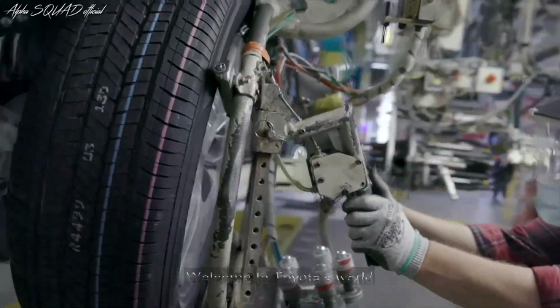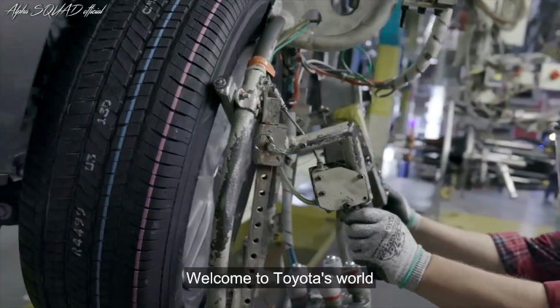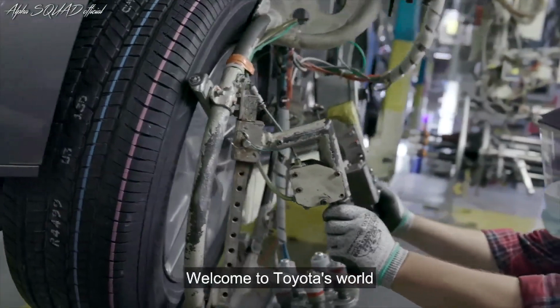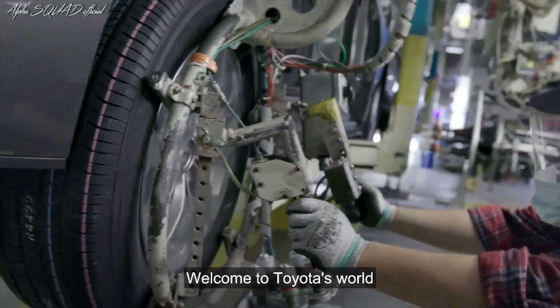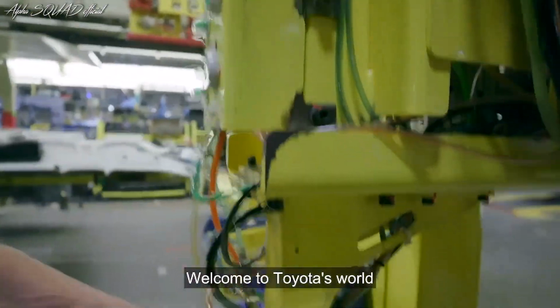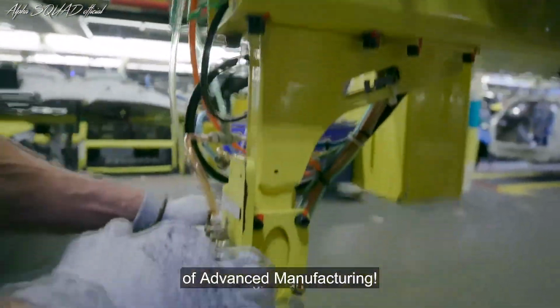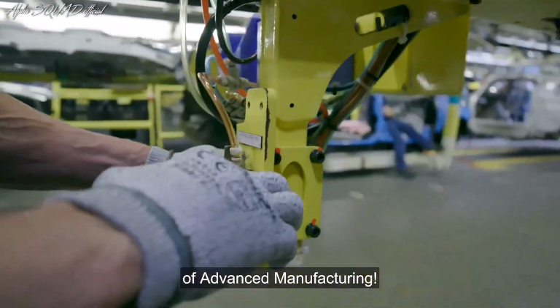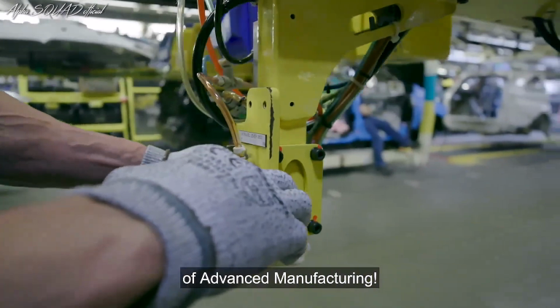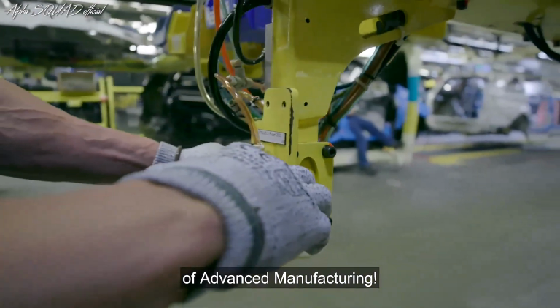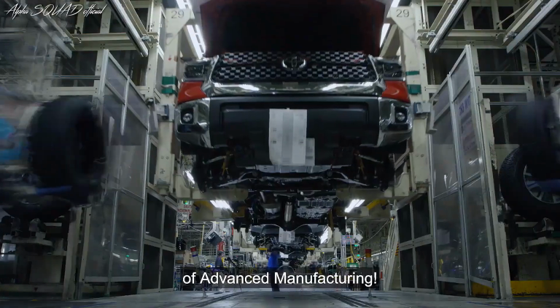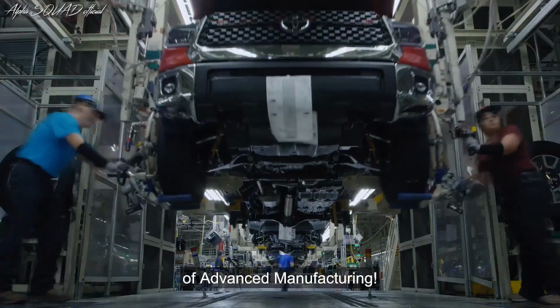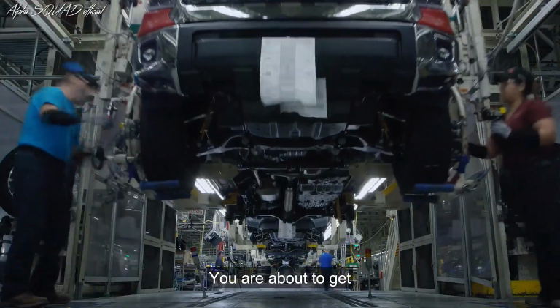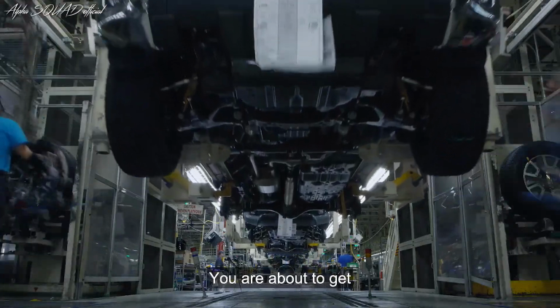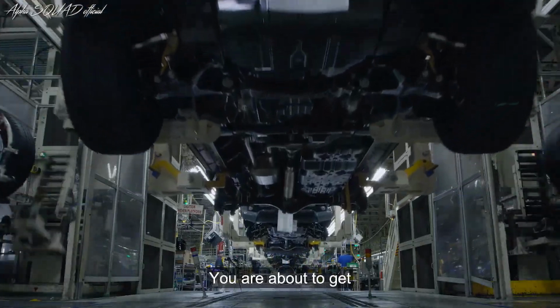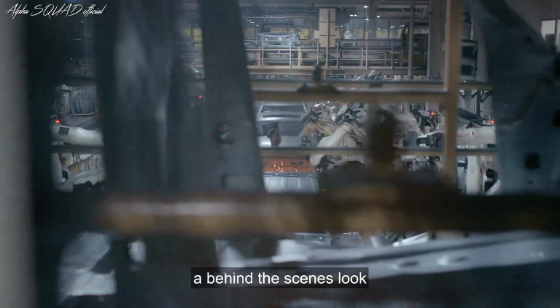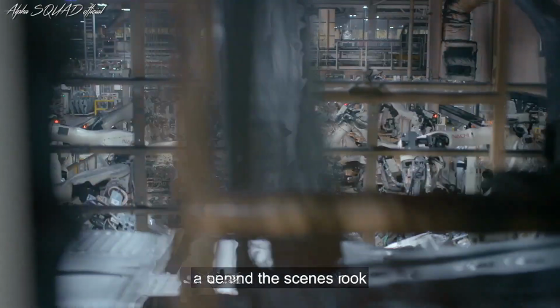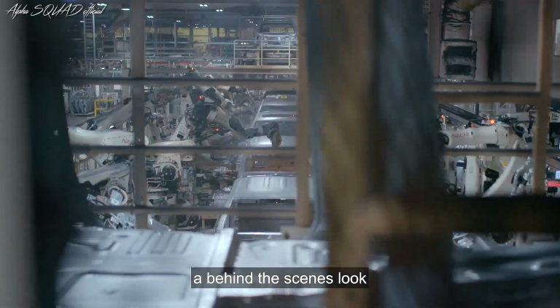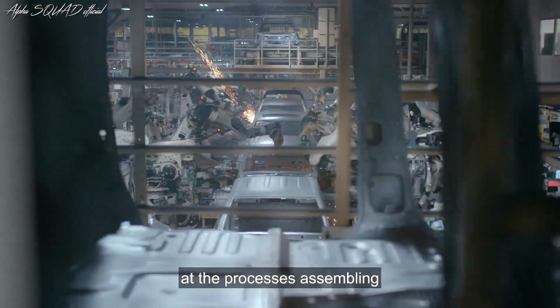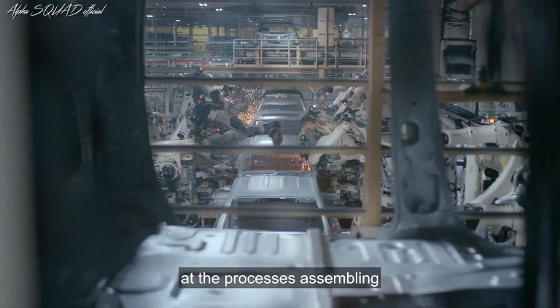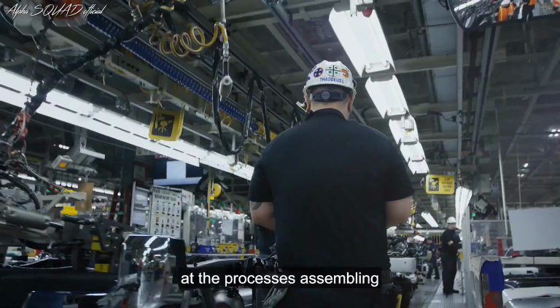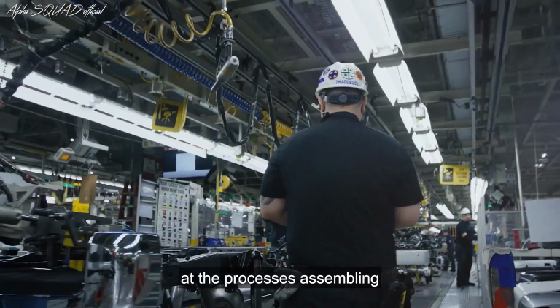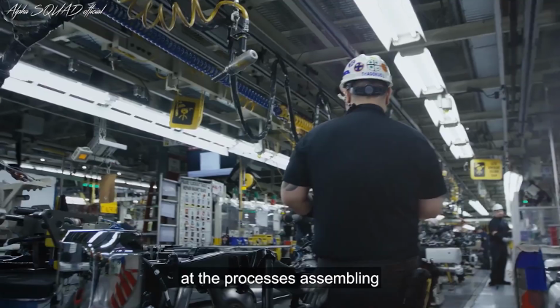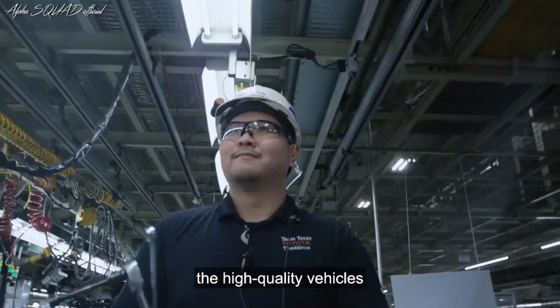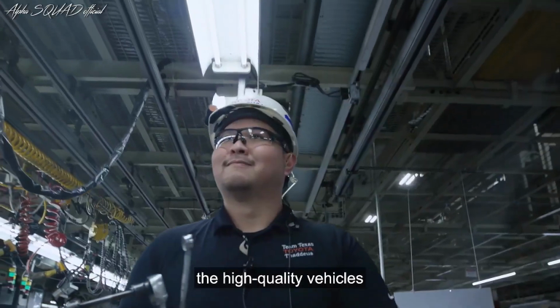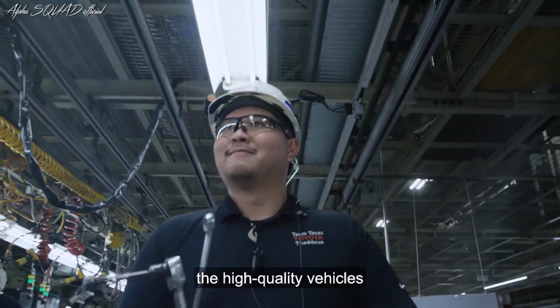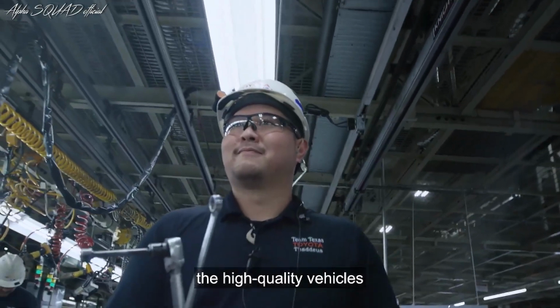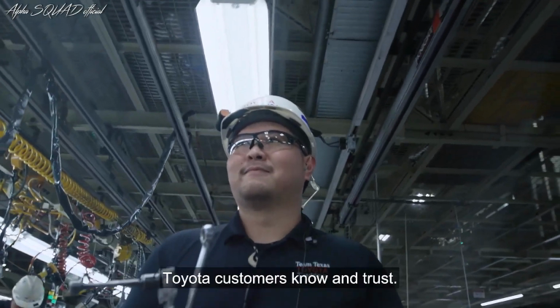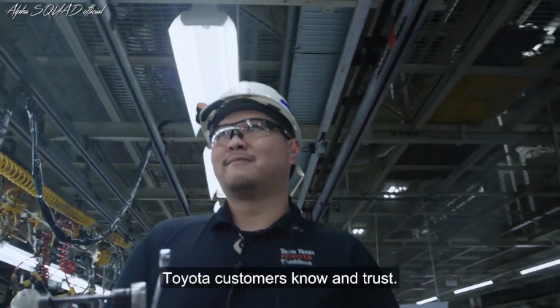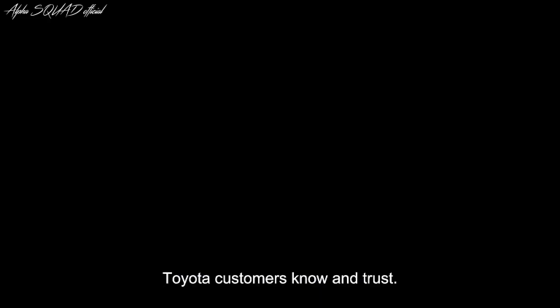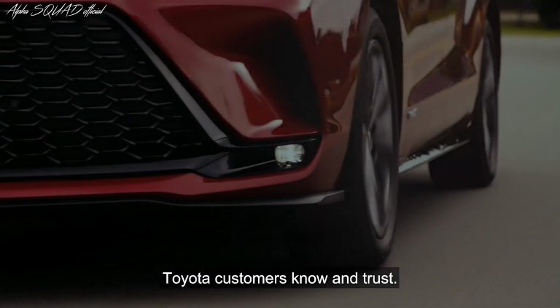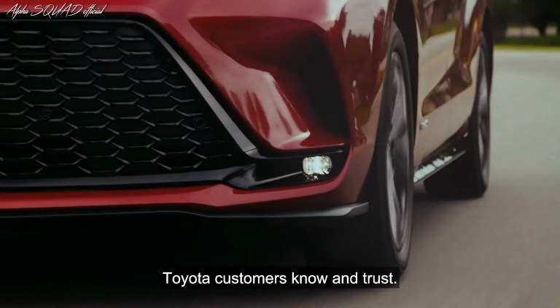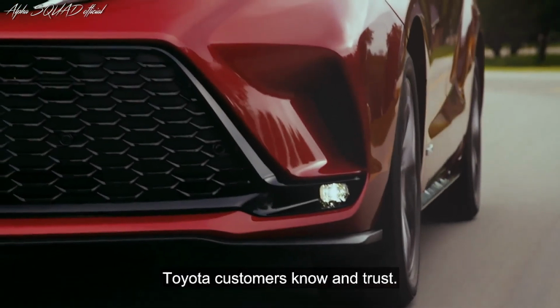Welcome to Toyota's world of advanced manufacturing. You are about to get a behind-the-scenes look at the processes assembling the high-quality vehicles Toyota customers know and trust.